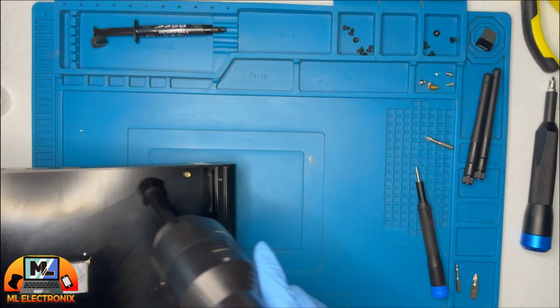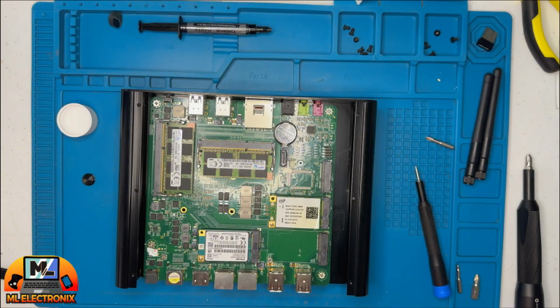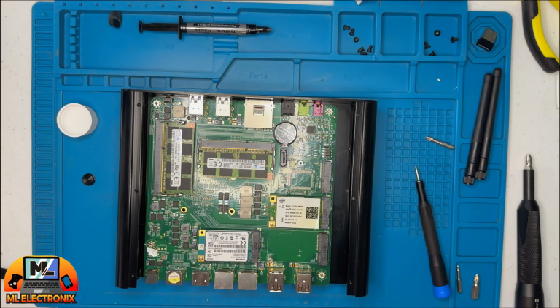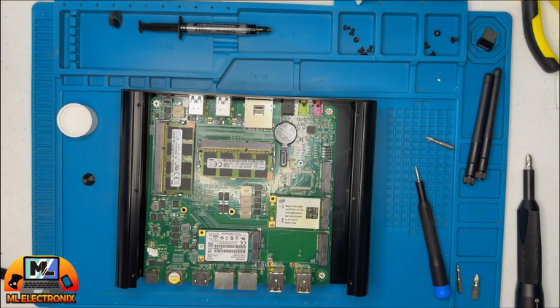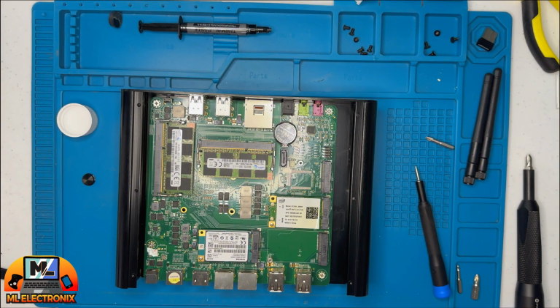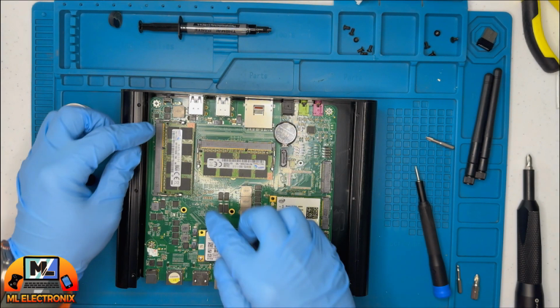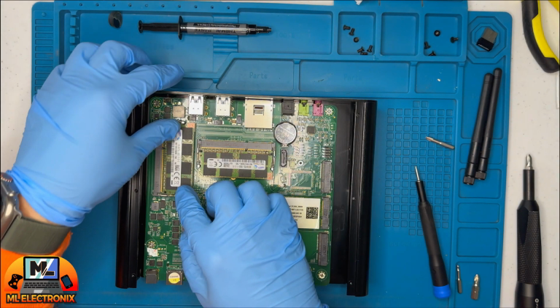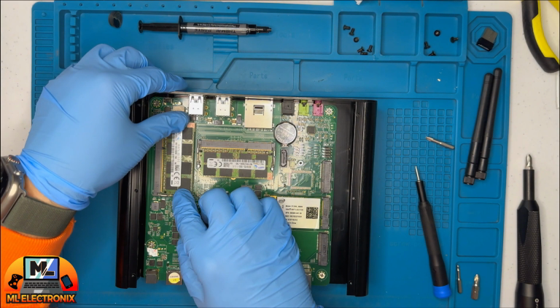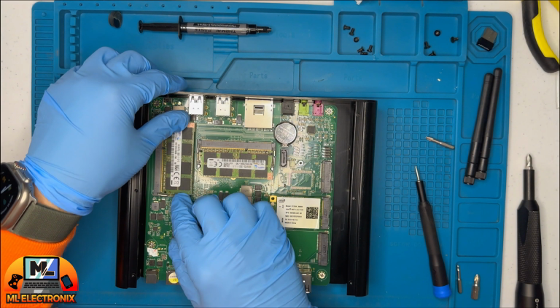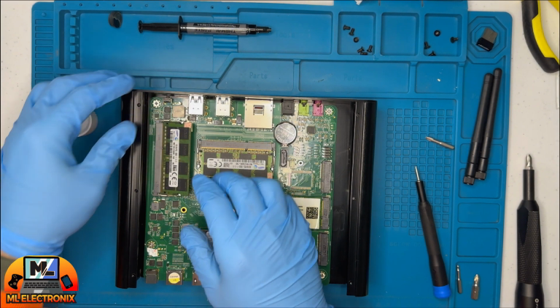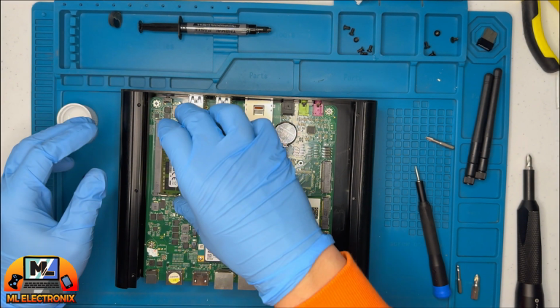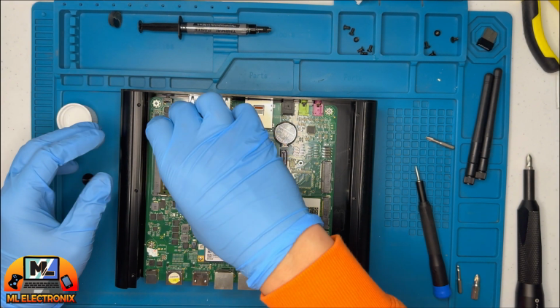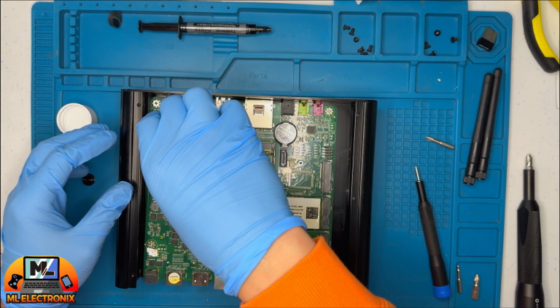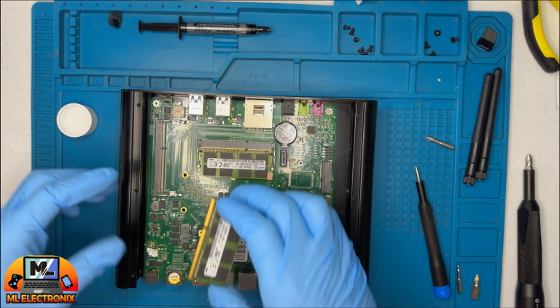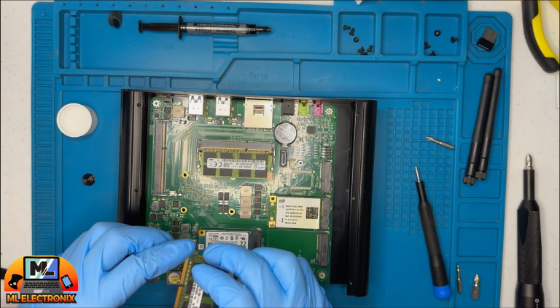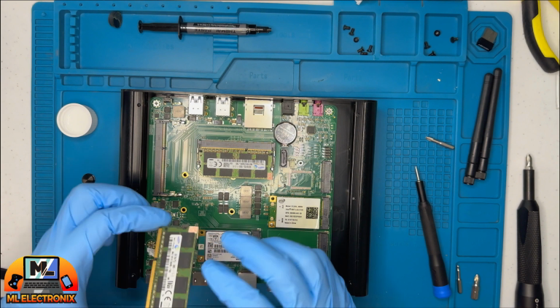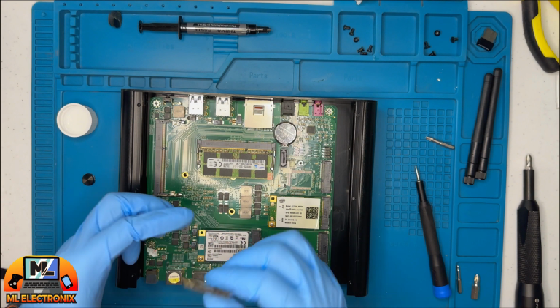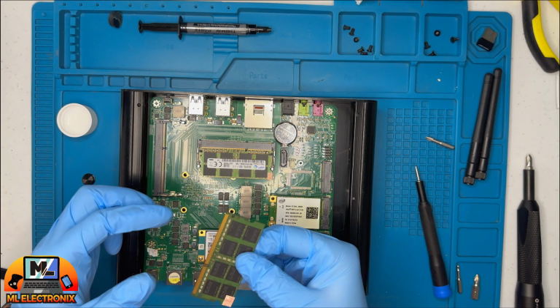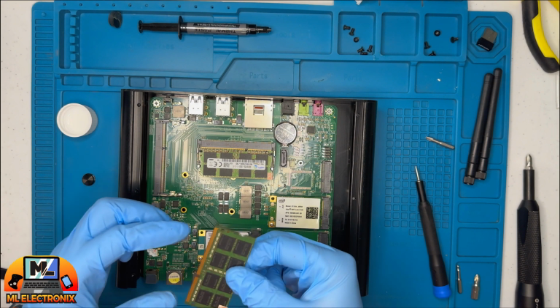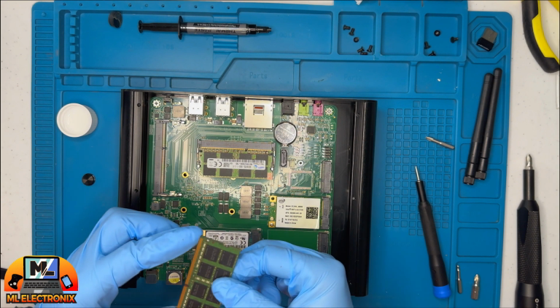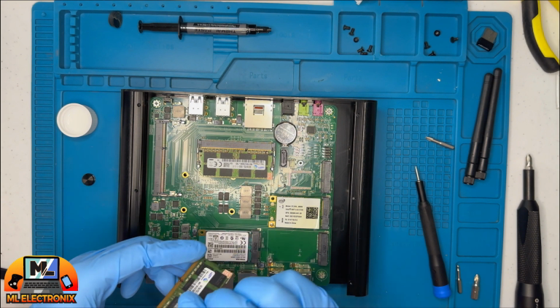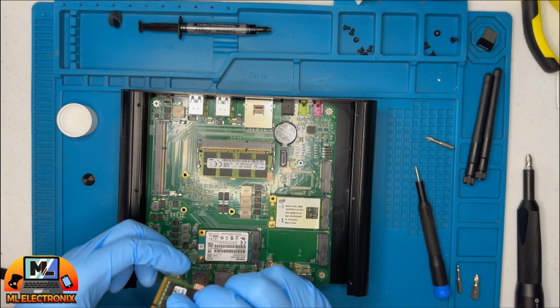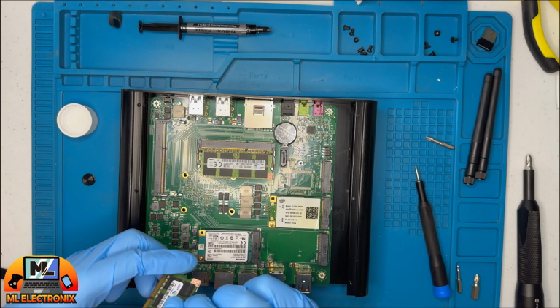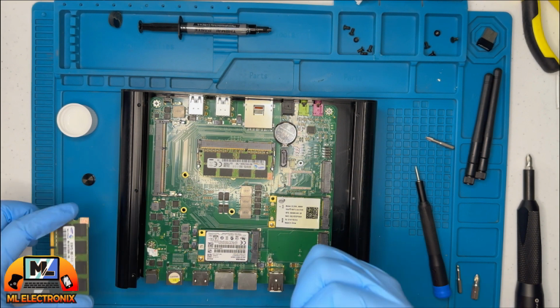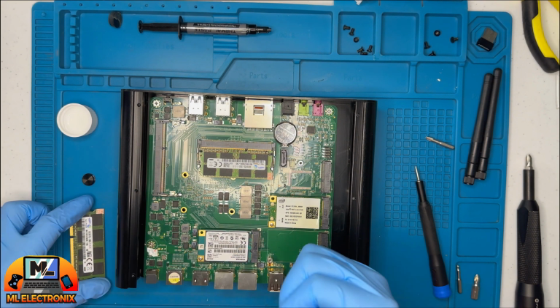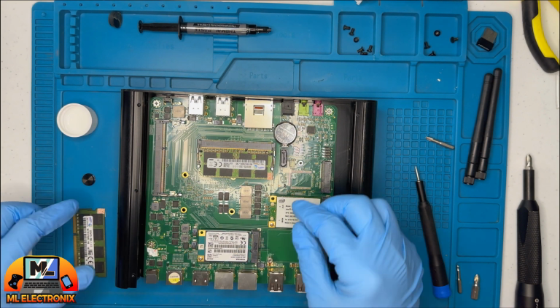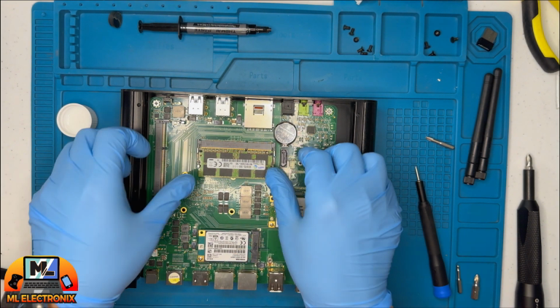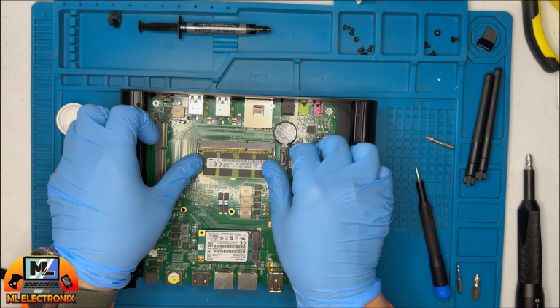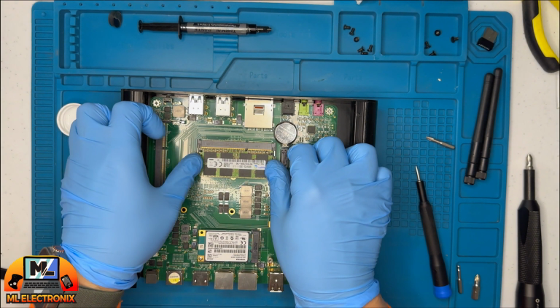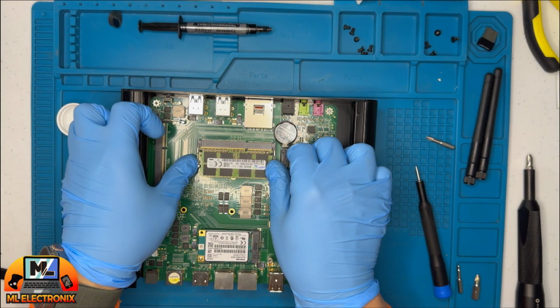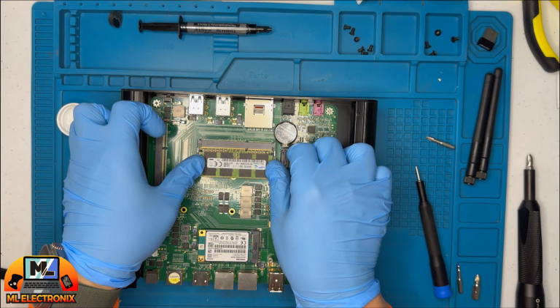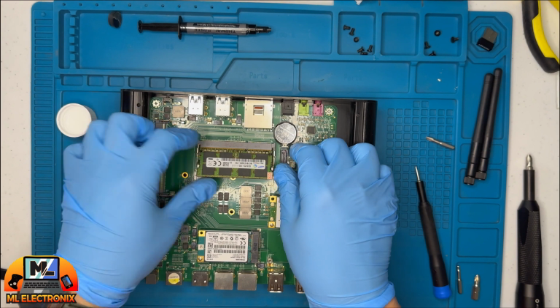We move on to removing the RAM plates, PCIe wireless adapter, and the SSD memory plate, giving everything a thorough clean with the keyboard vacuum cleaner once again.